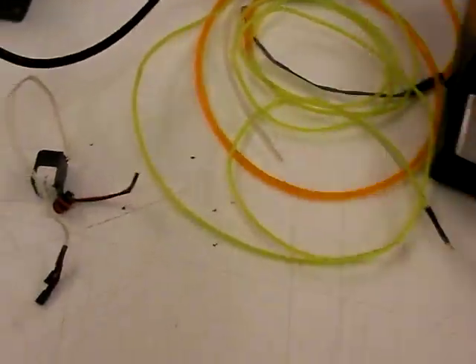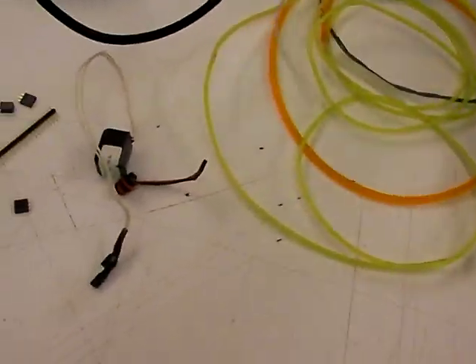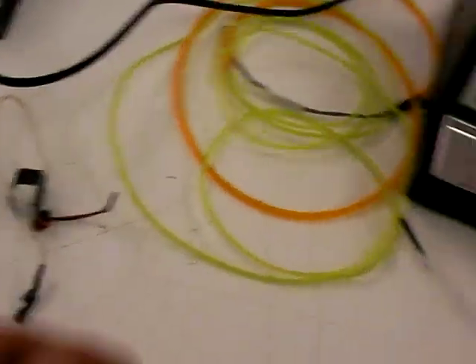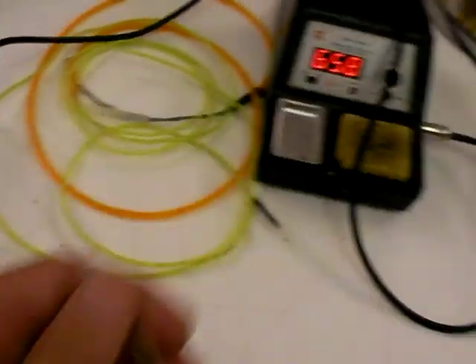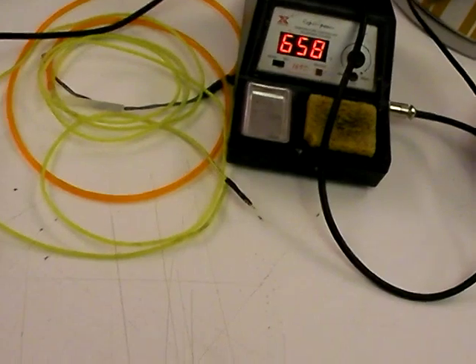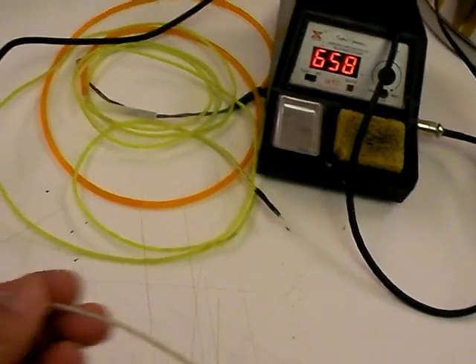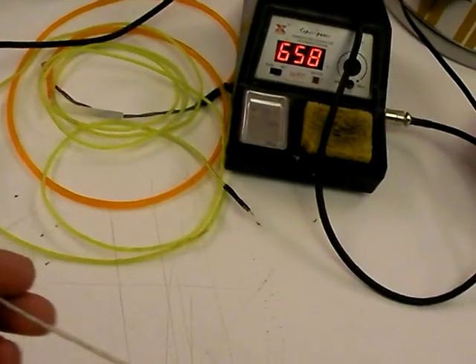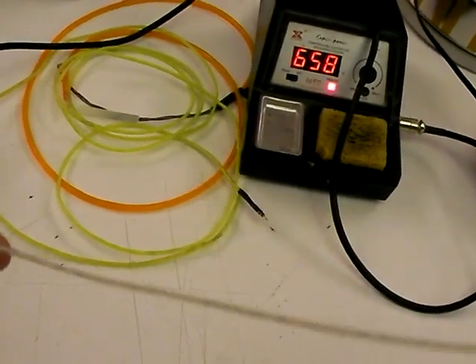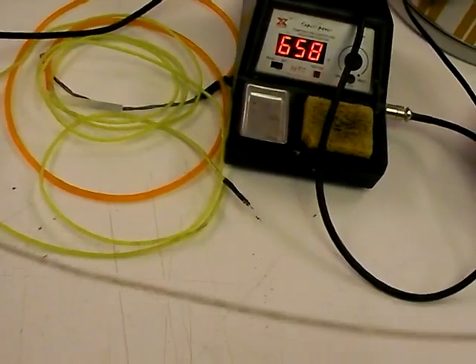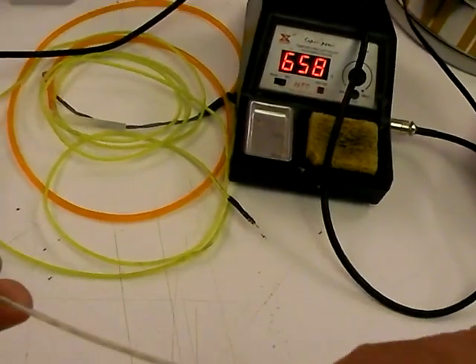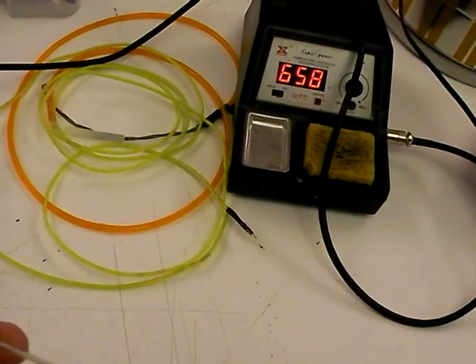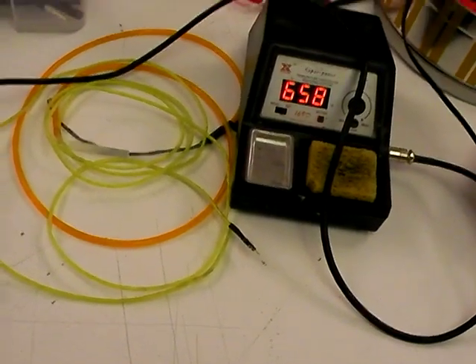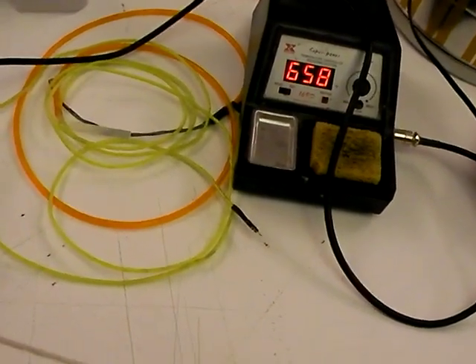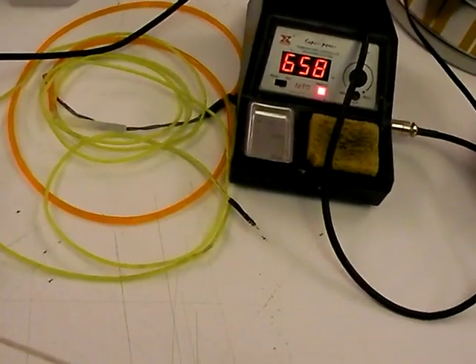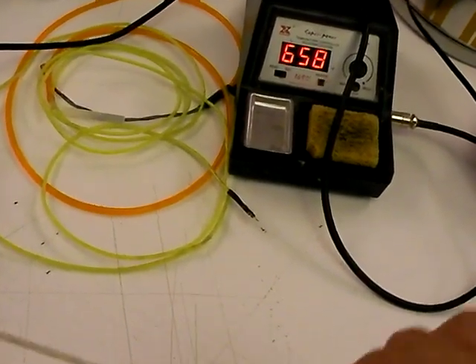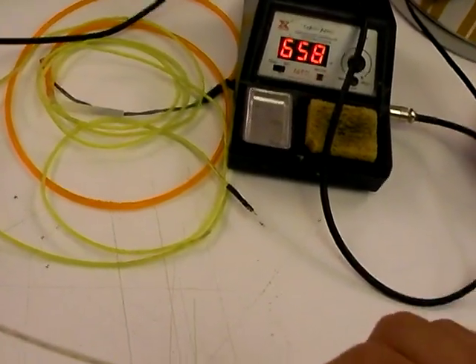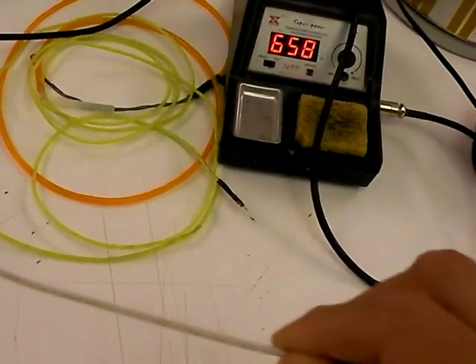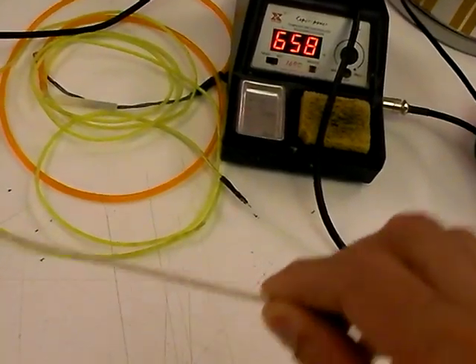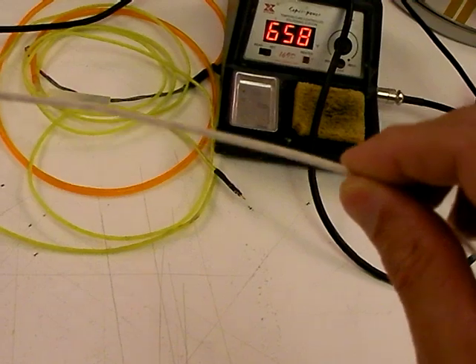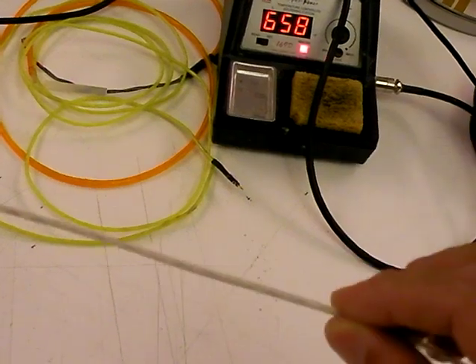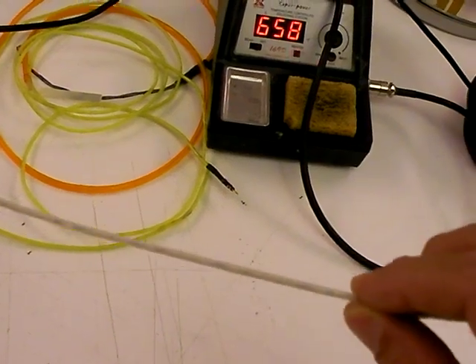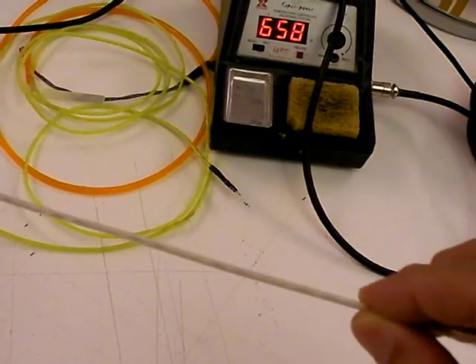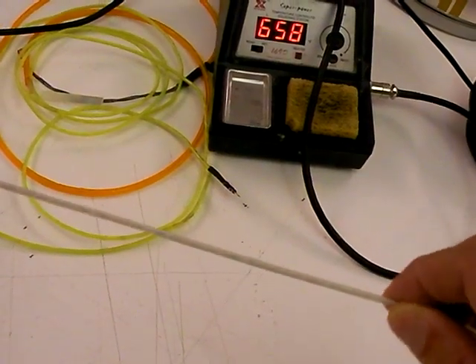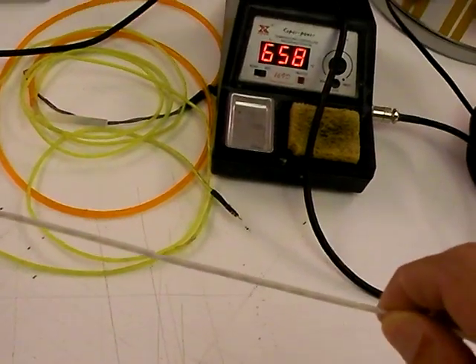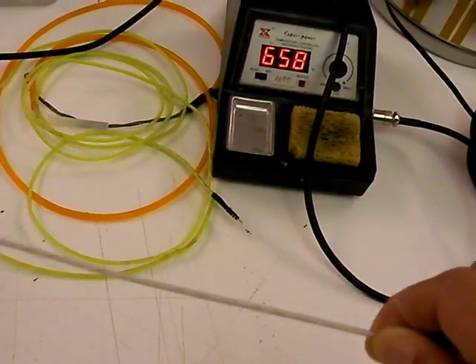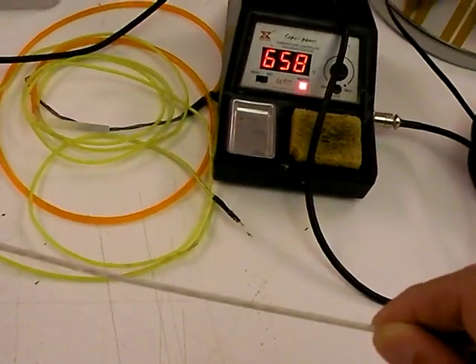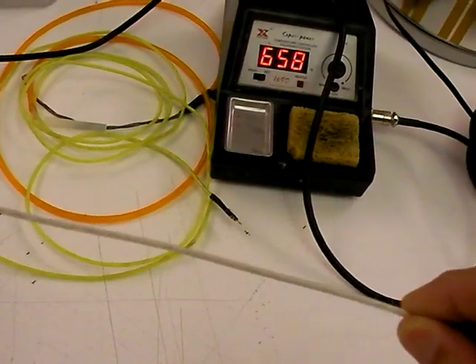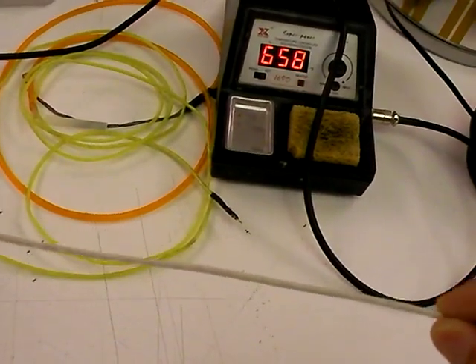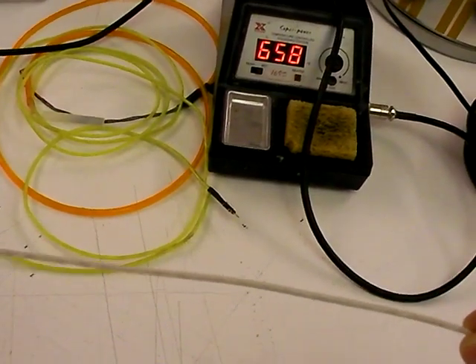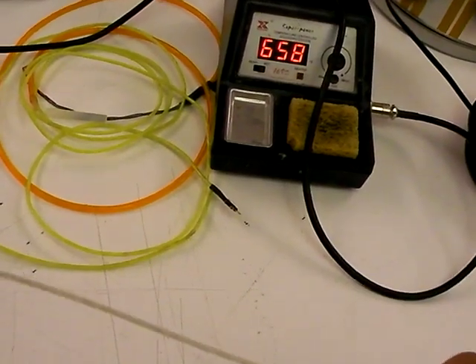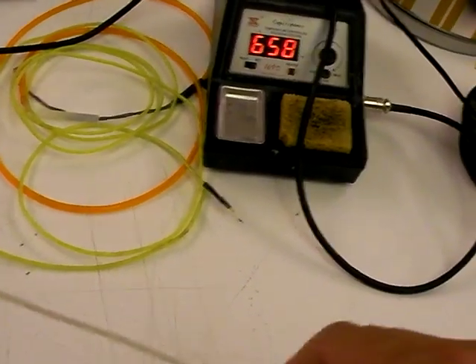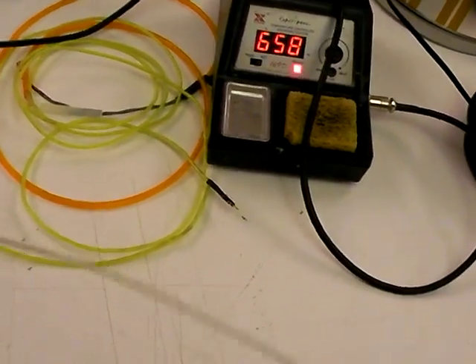The next size up is the 2.3 or the 2.5 — I don't know which one this is. They're kind of indistinguishable. The 2.5 is a little brighter; you'll see it in the promotional materials. But this is the next size up.